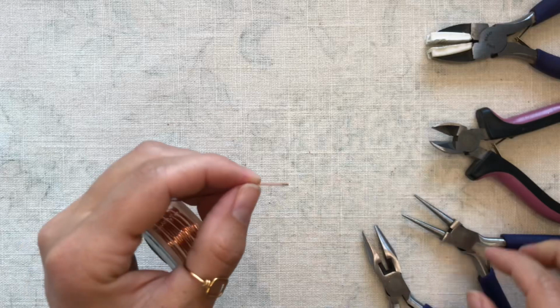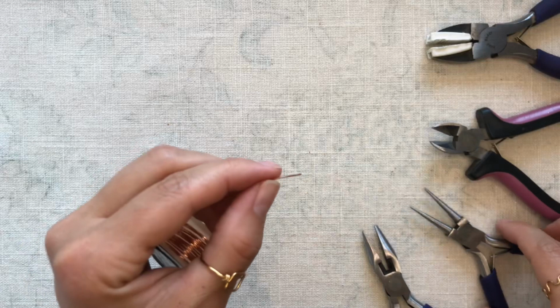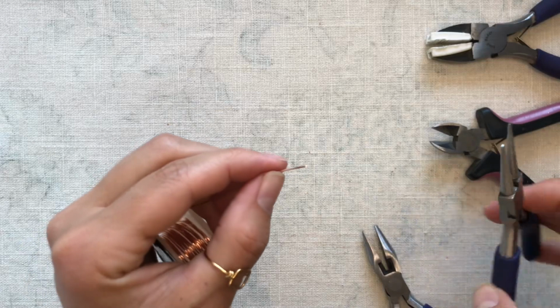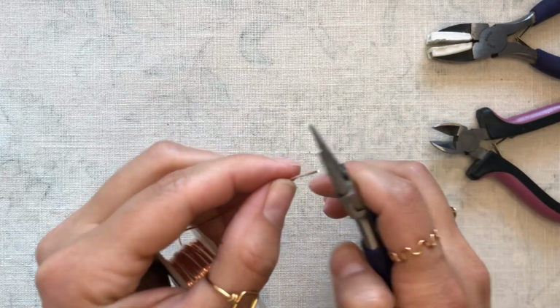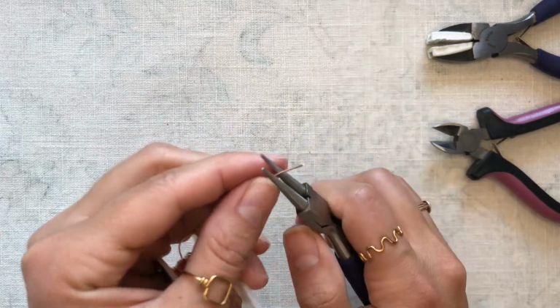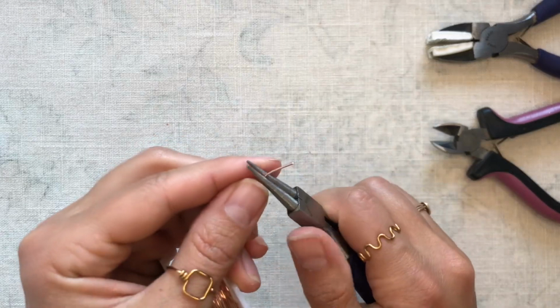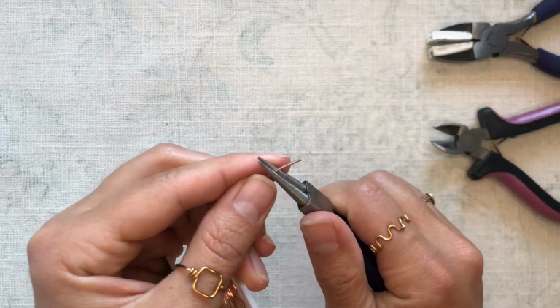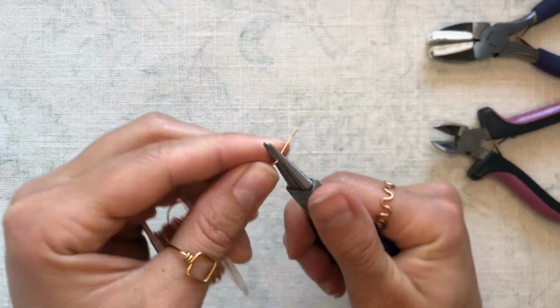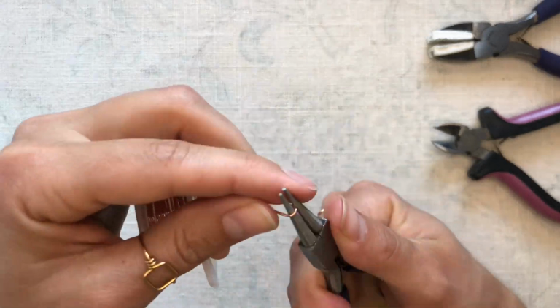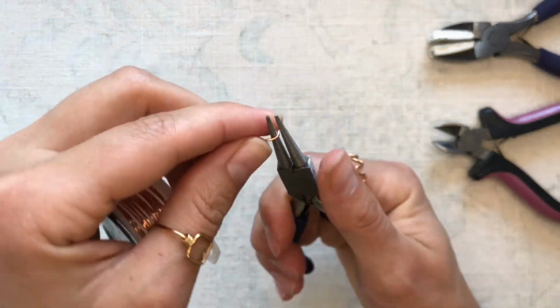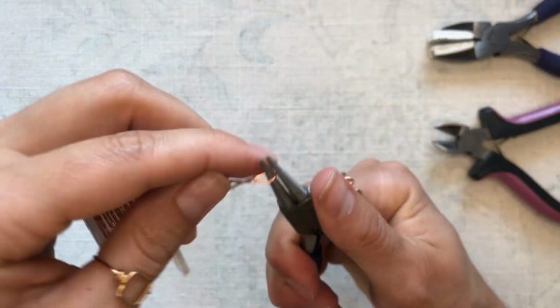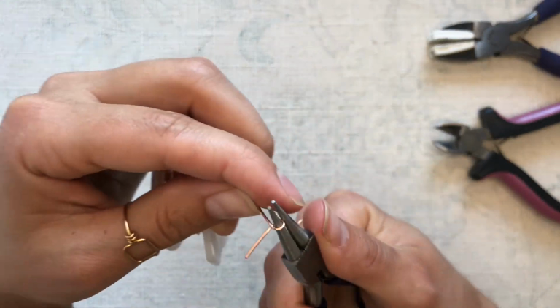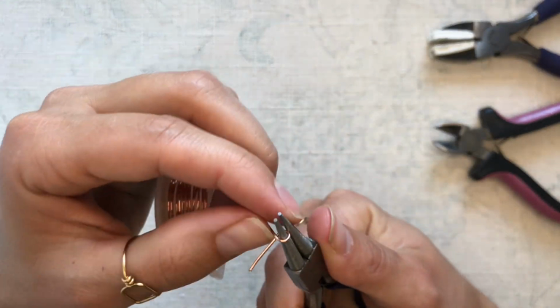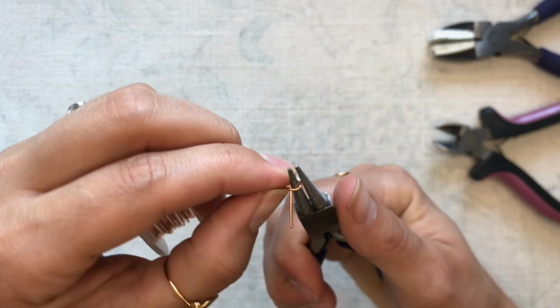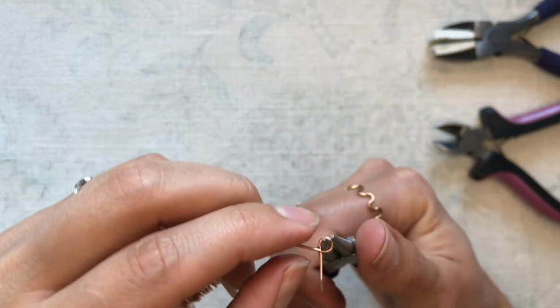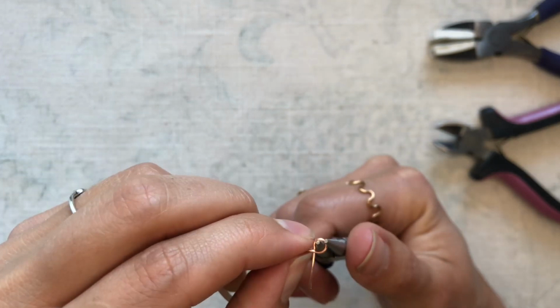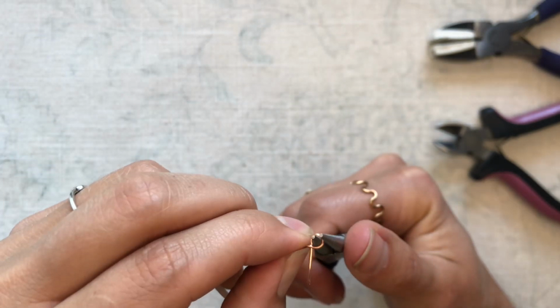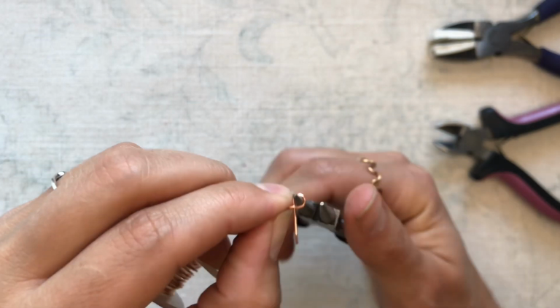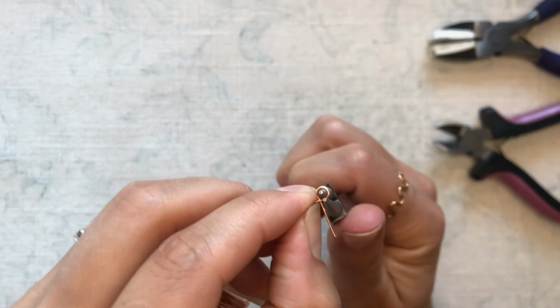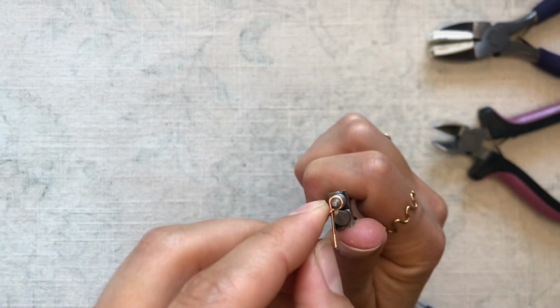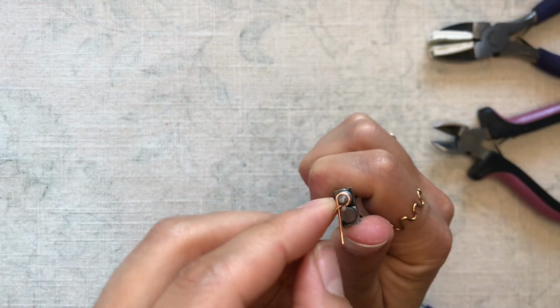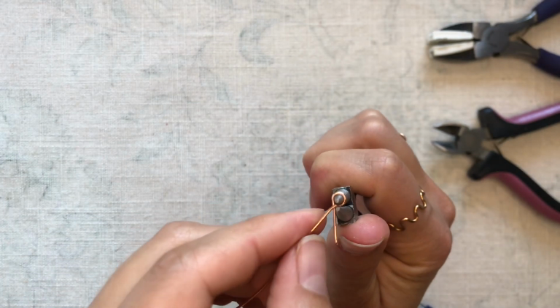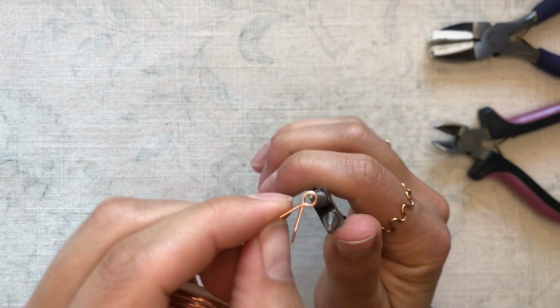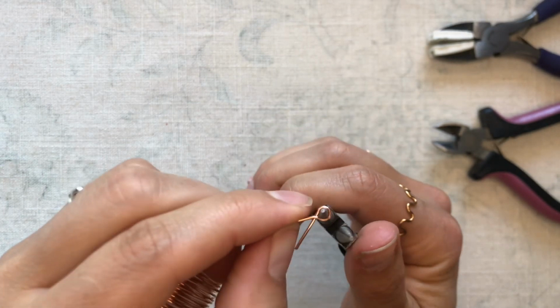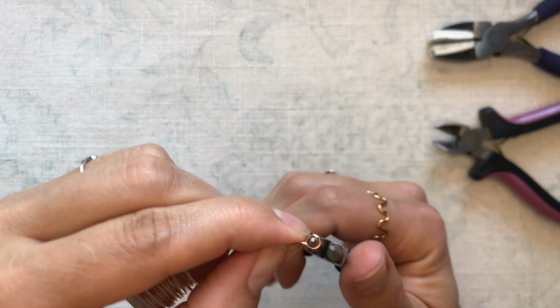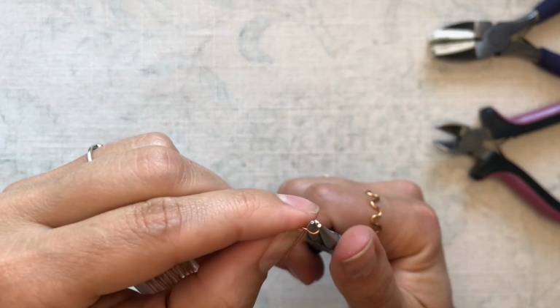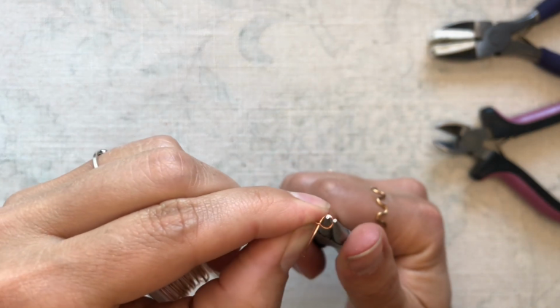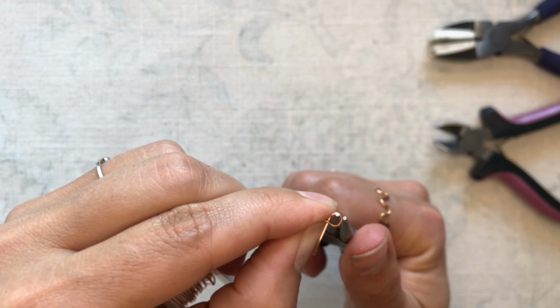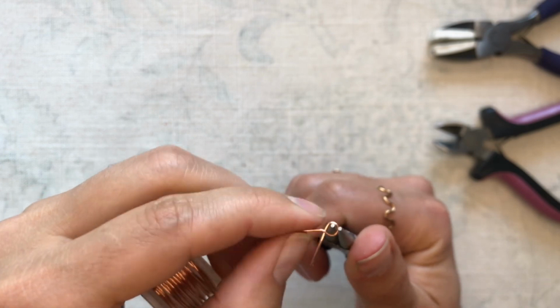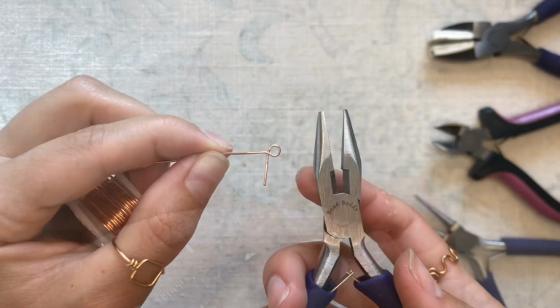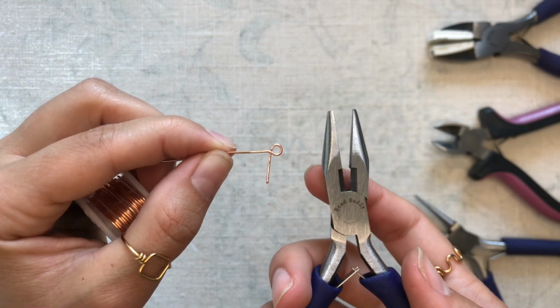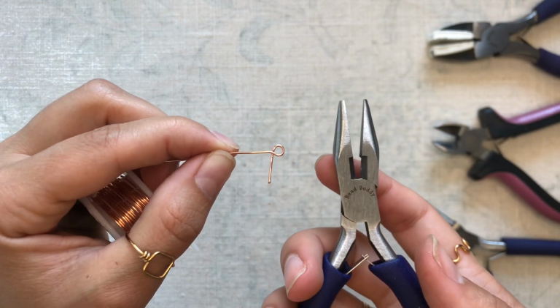Hey guys, I'm going to be showing you real quickly how to create a closed loop with the wrapped base. First off, we need to create the looped shape, which we will do with our needle nose pliers or round nose pliers.